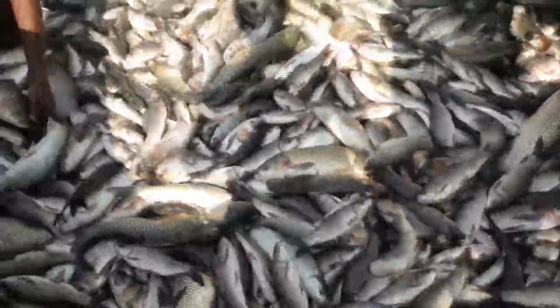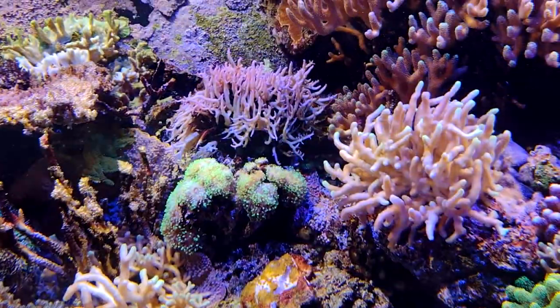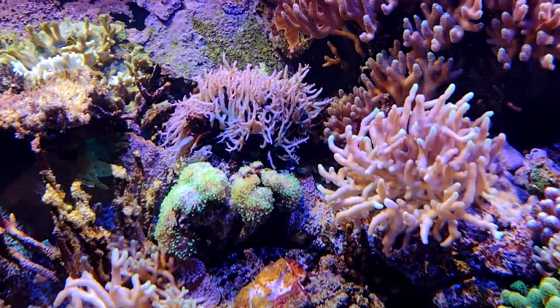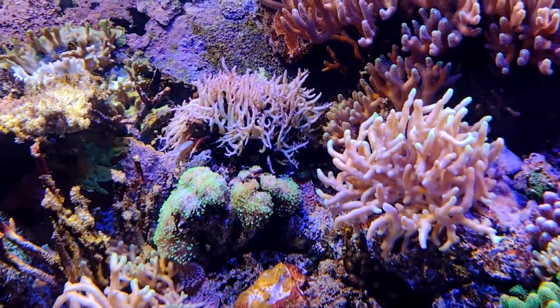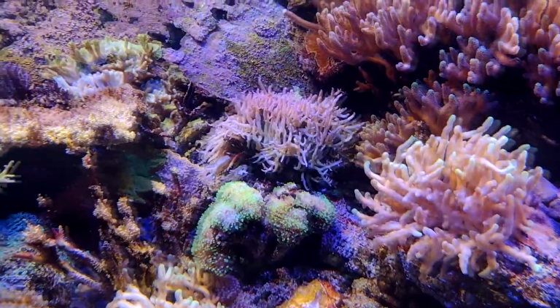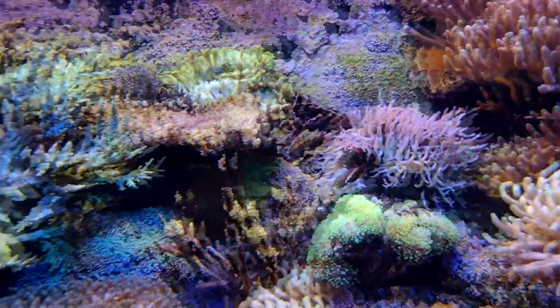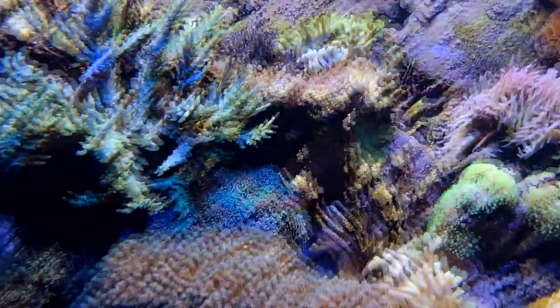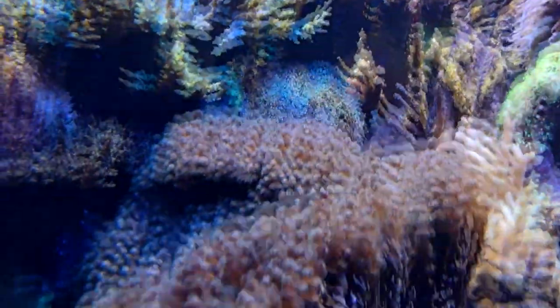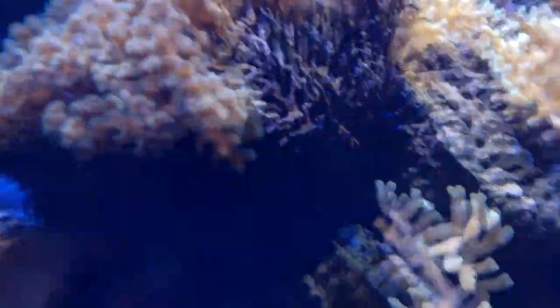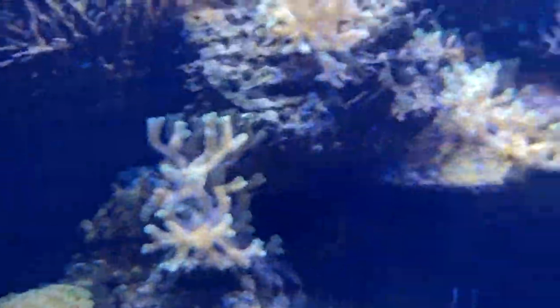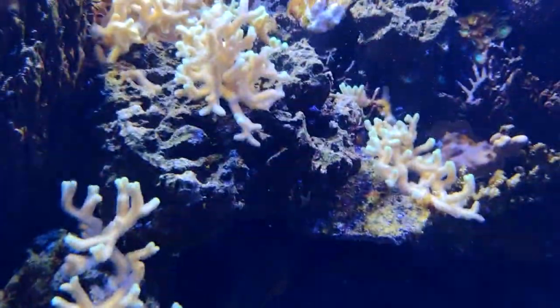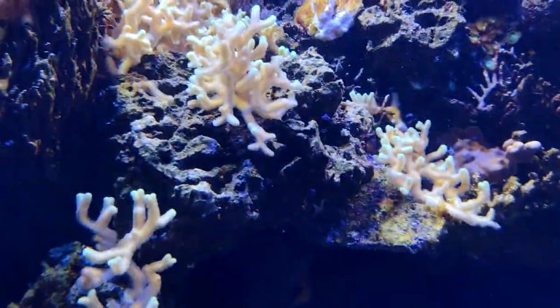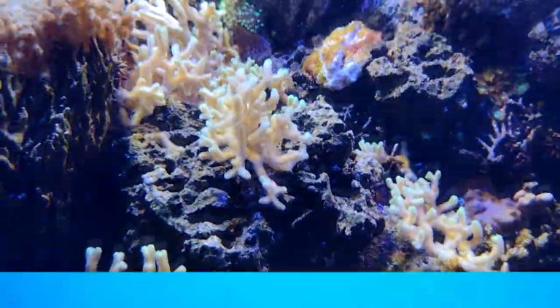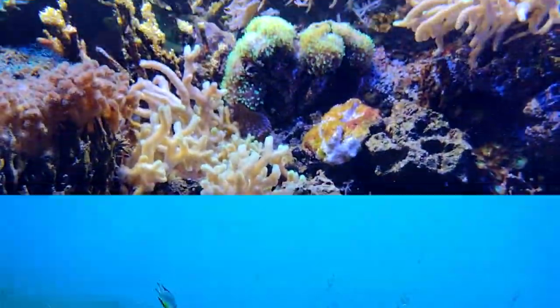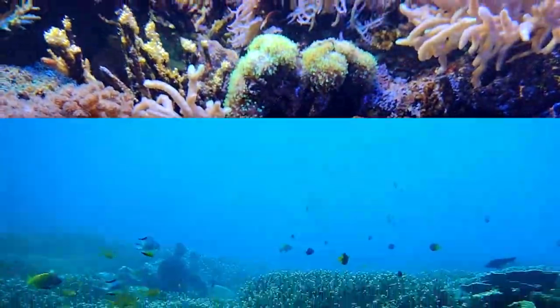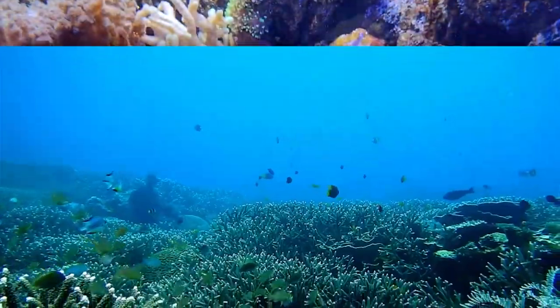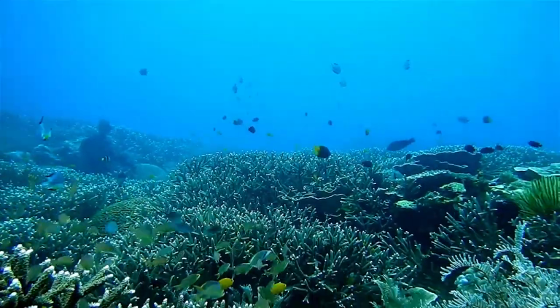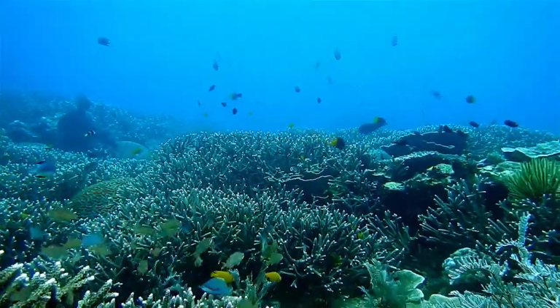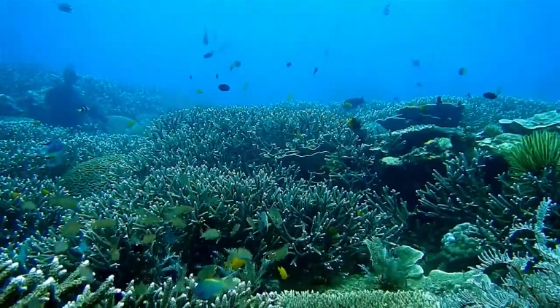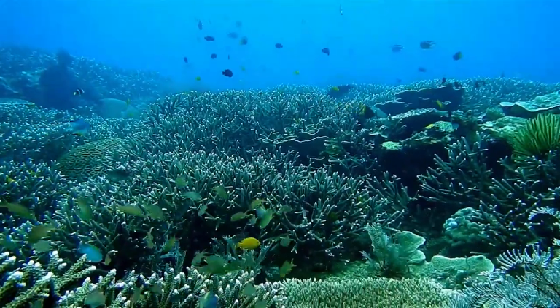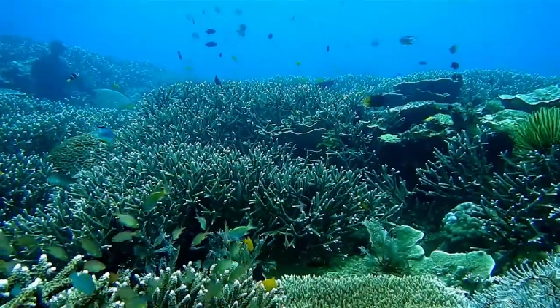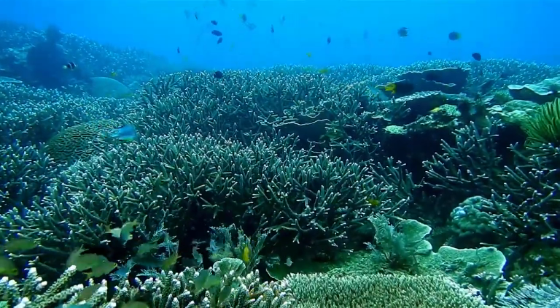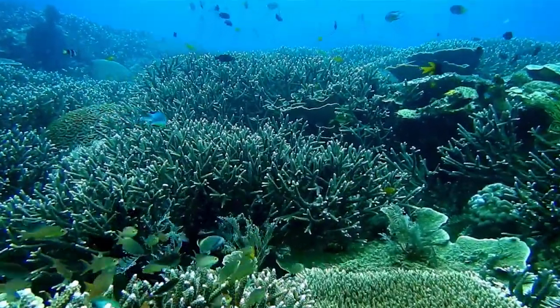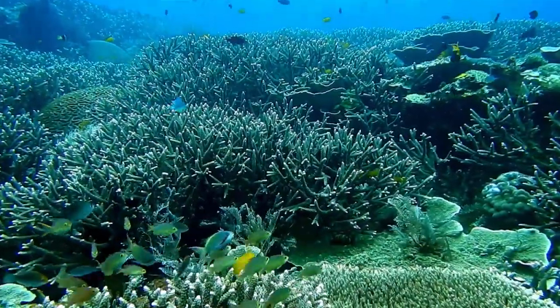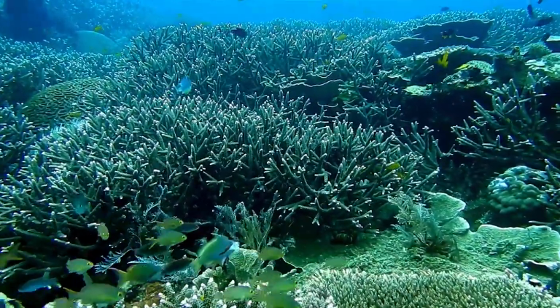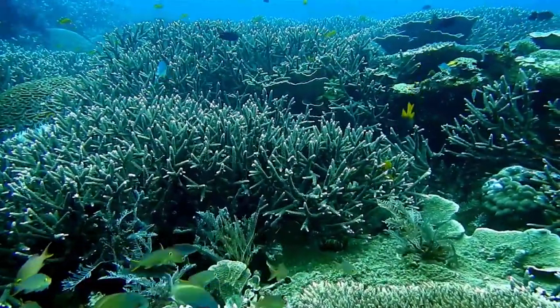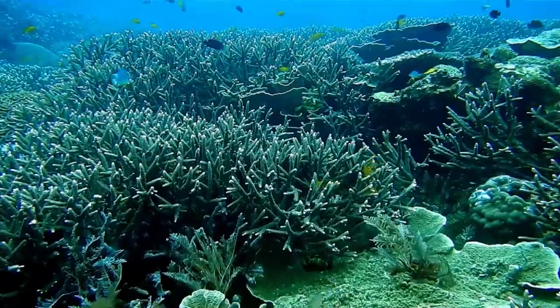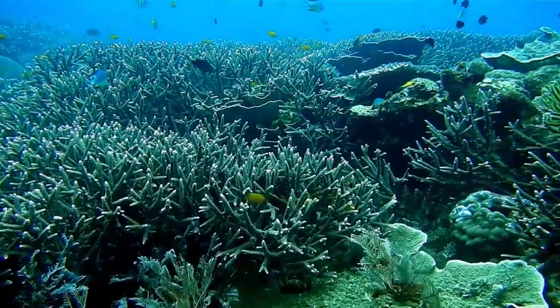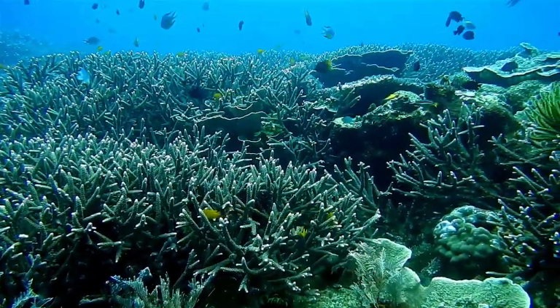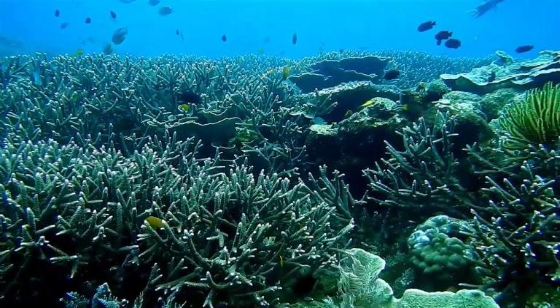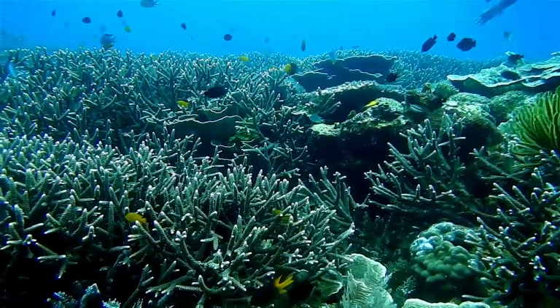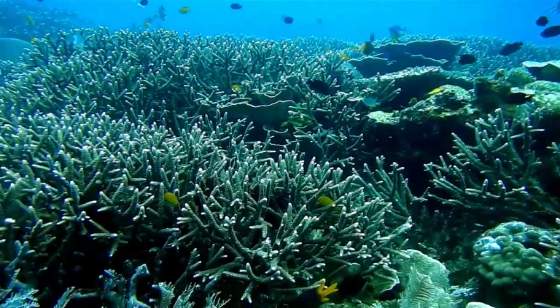In a healthy environment, these amazing invertebrates are believed to live hundreds of years. Staghorn corals in large aggregation form thickets with vast underwater fields of interlocking branches from different colonies.